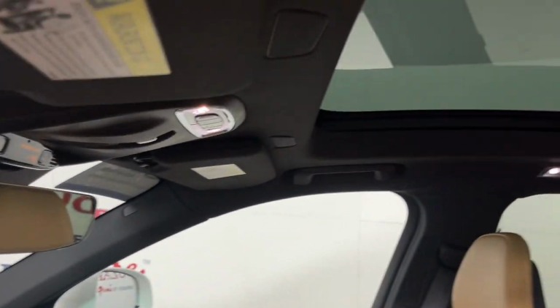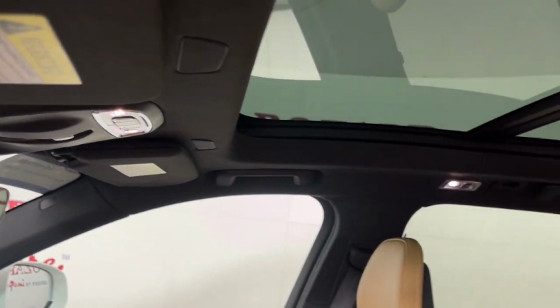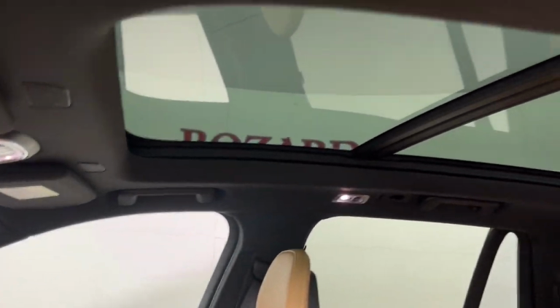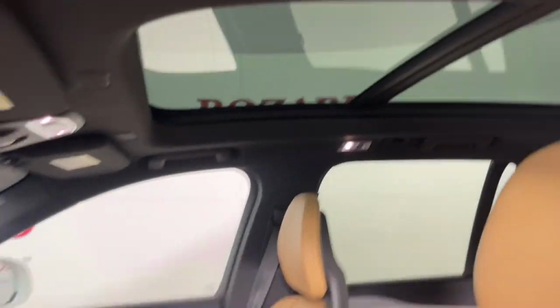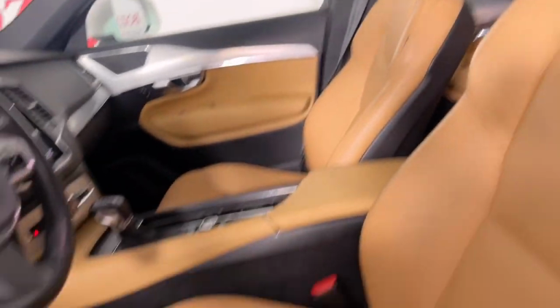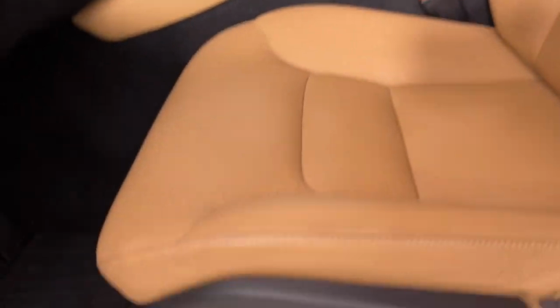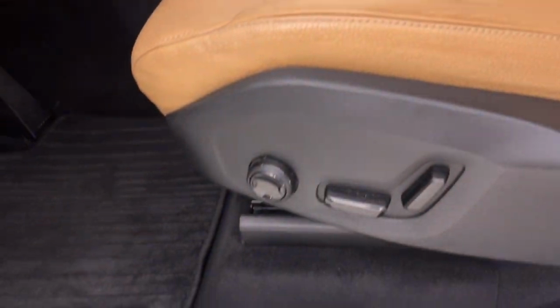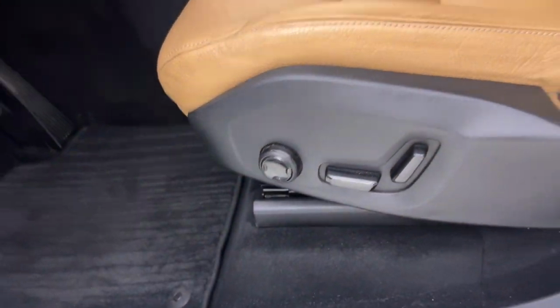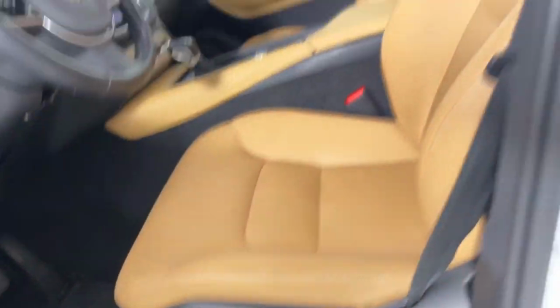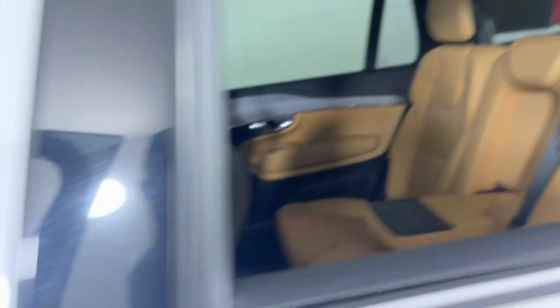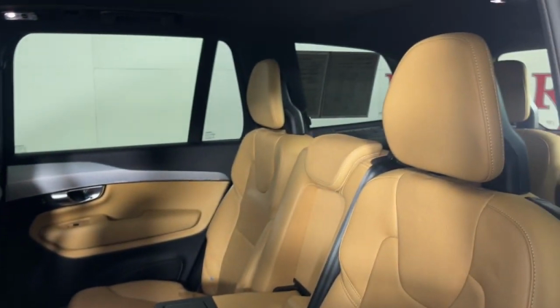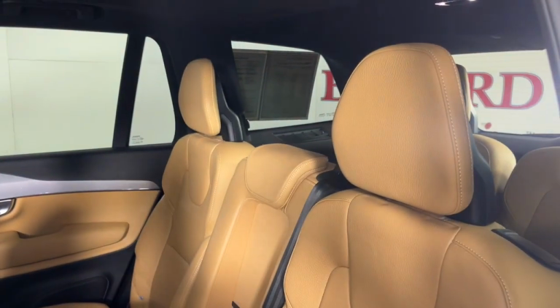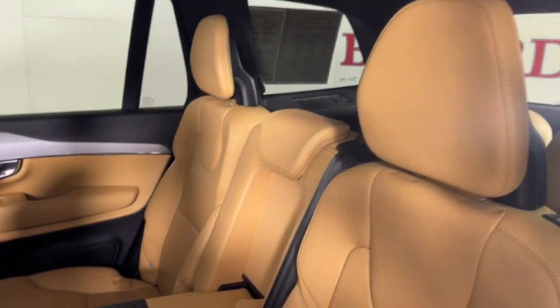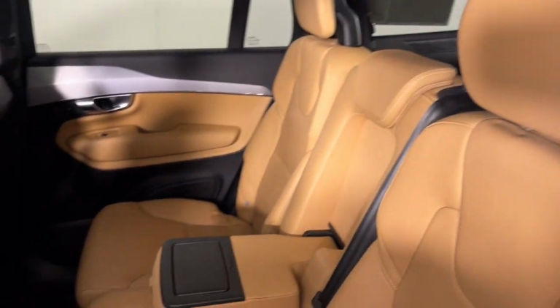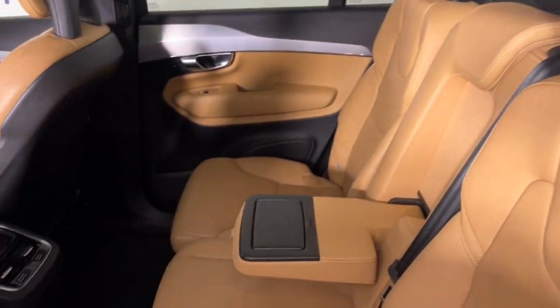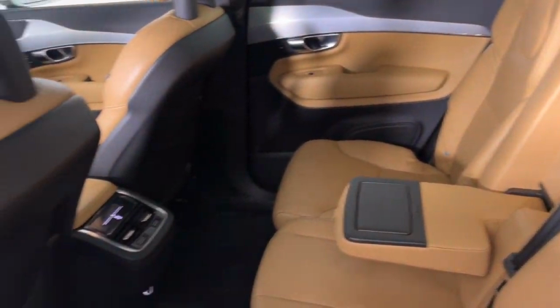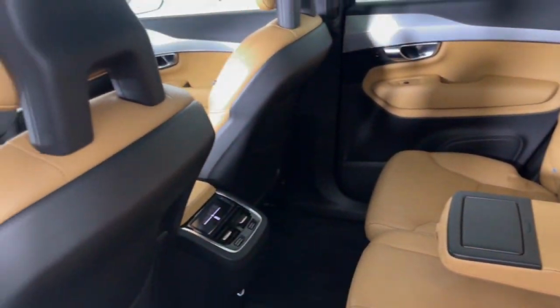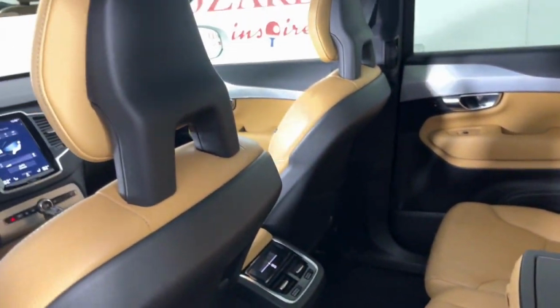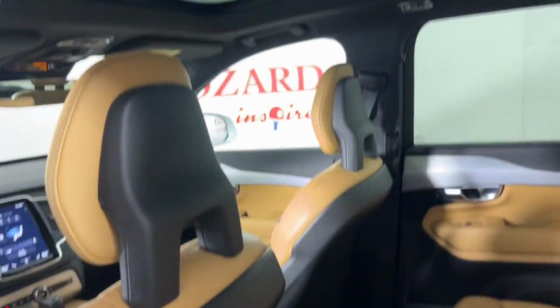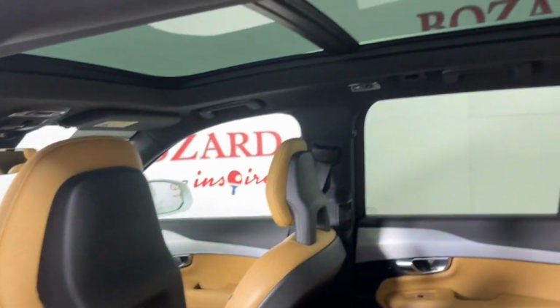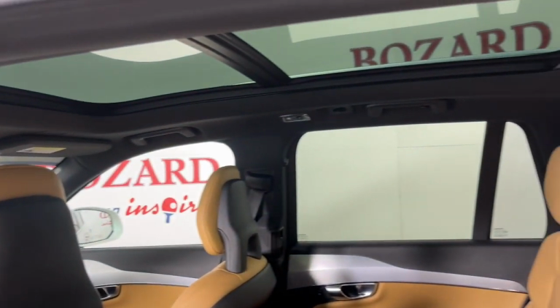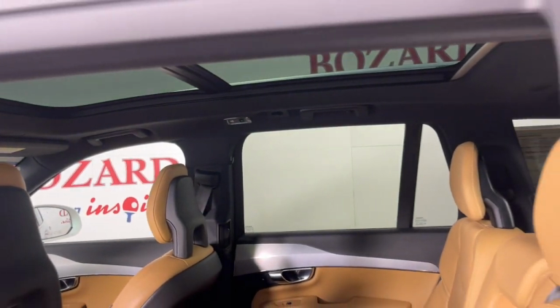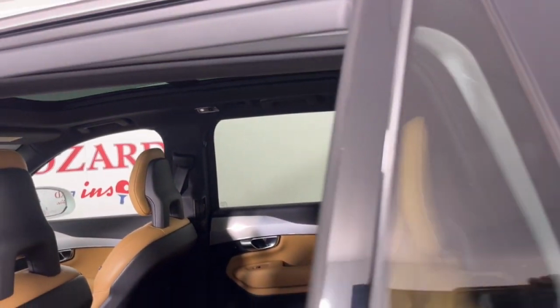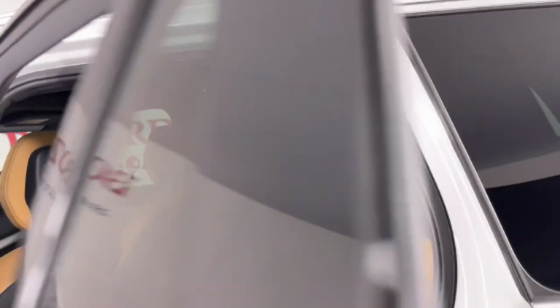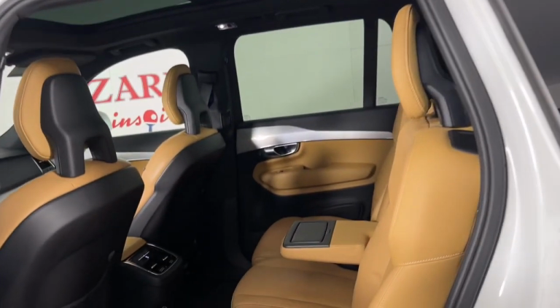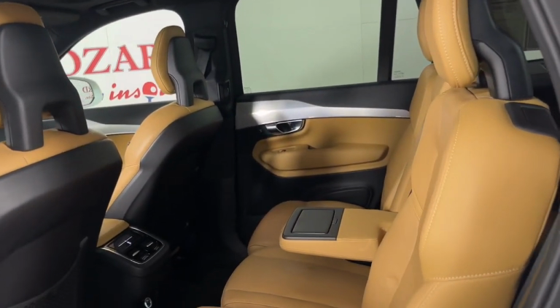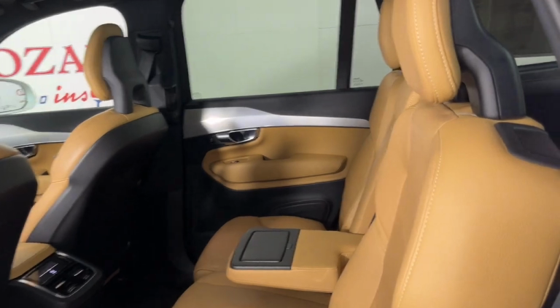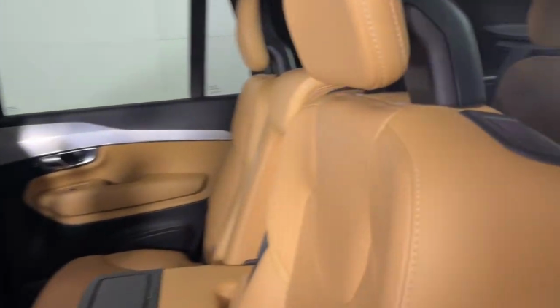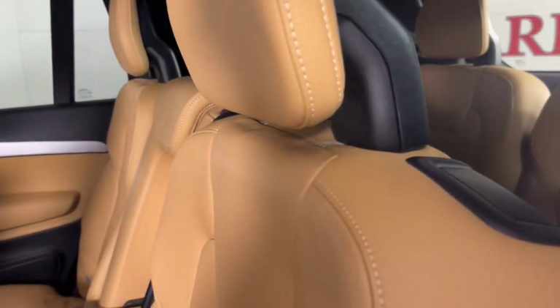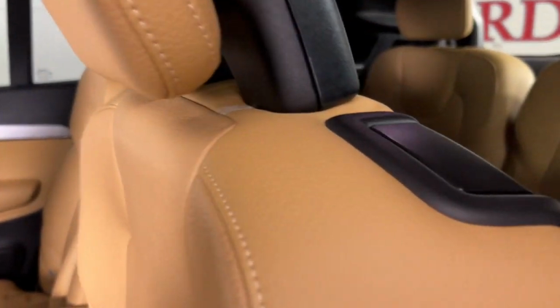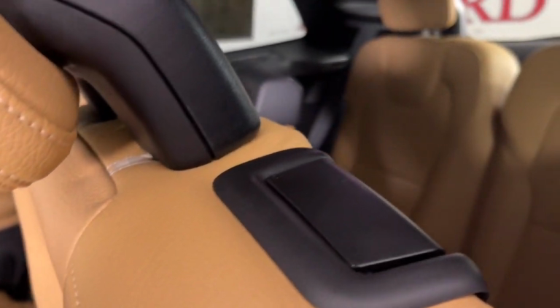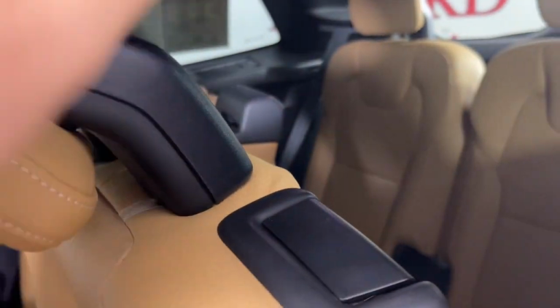Navigation system, moonroof, keyless entry, heated mirrors, satellite radio, power lift gate, premium sound system, fog lamps, power passenger seat, backup camera.